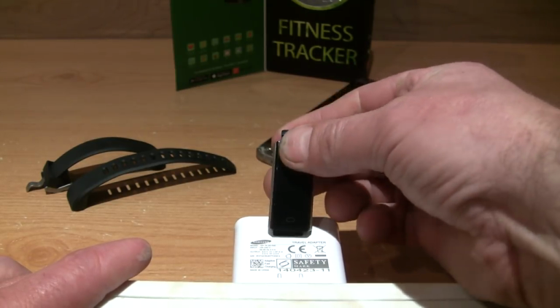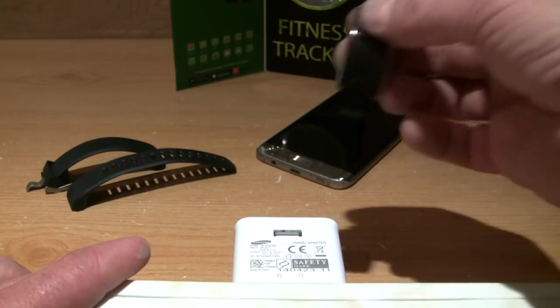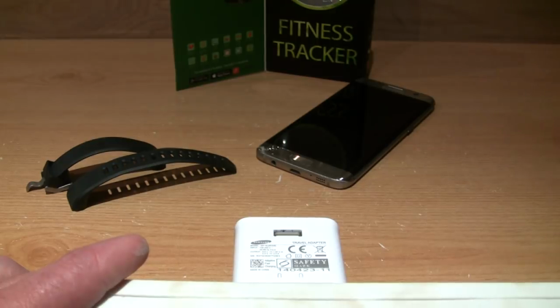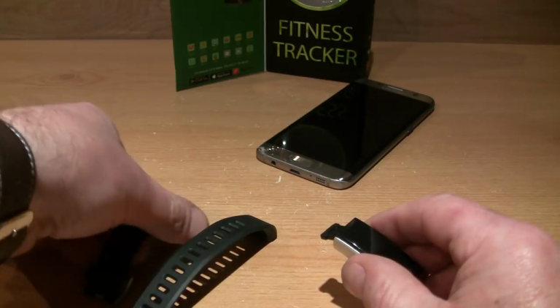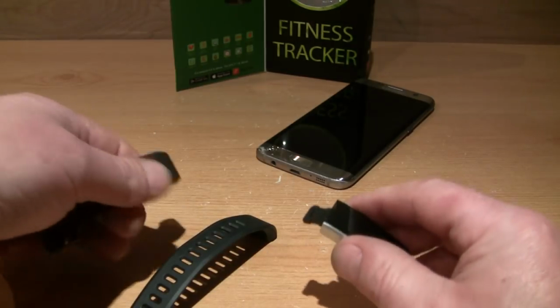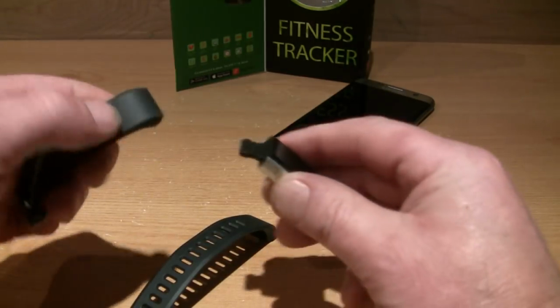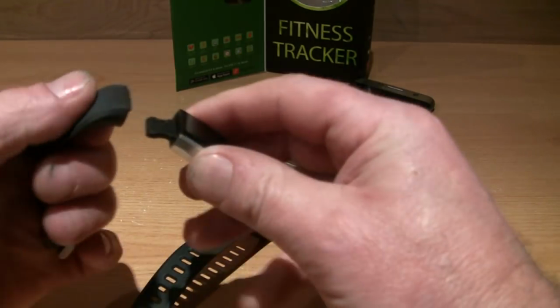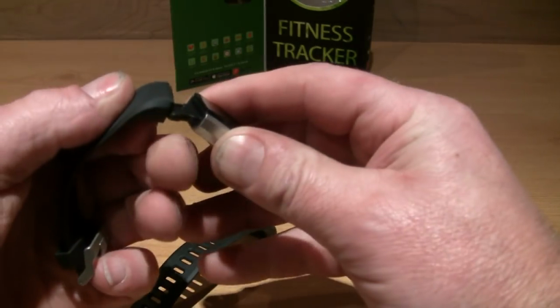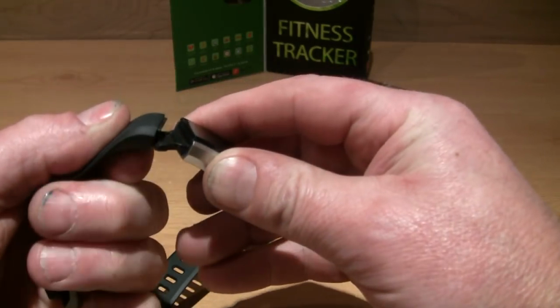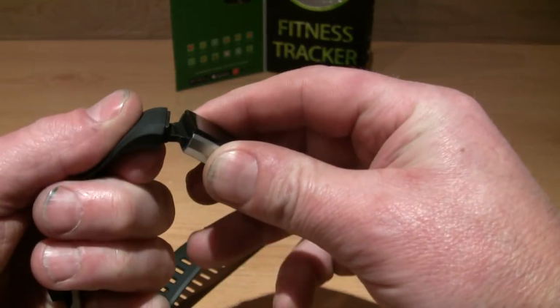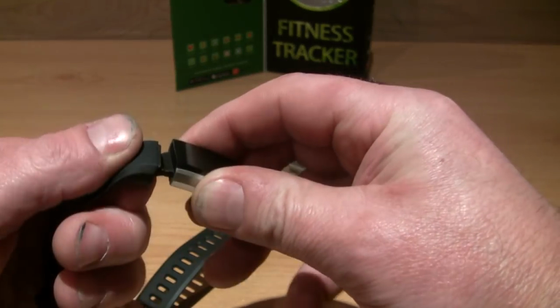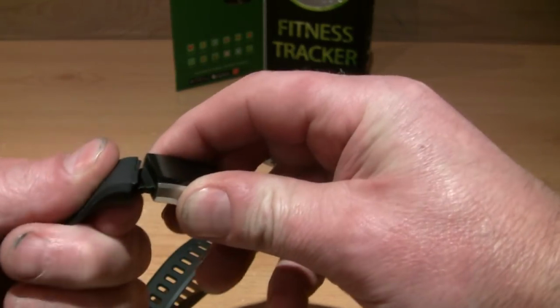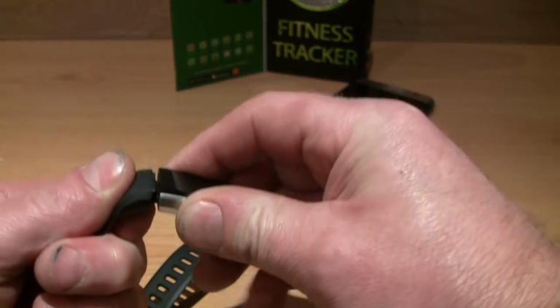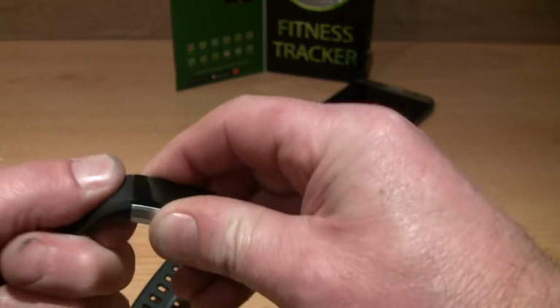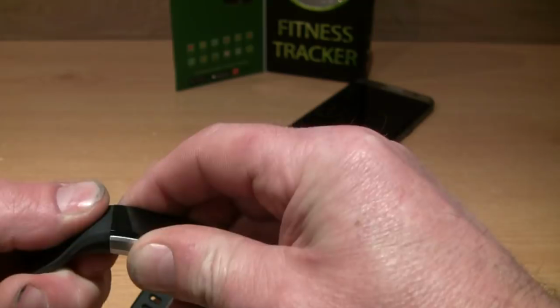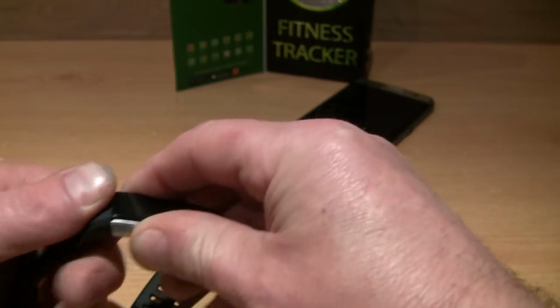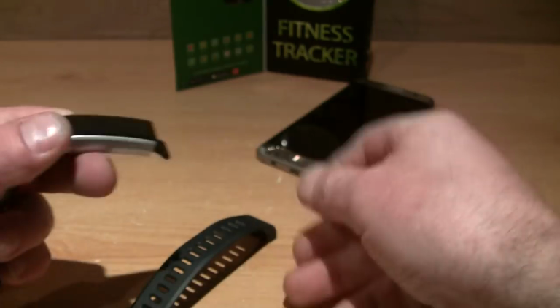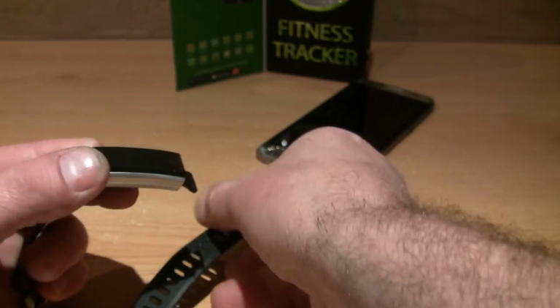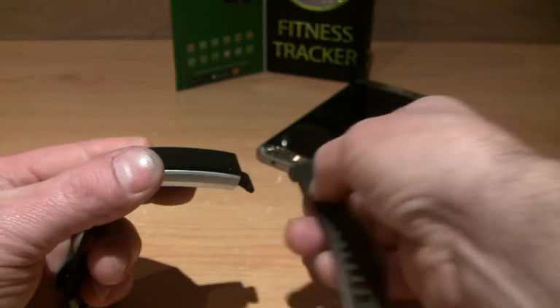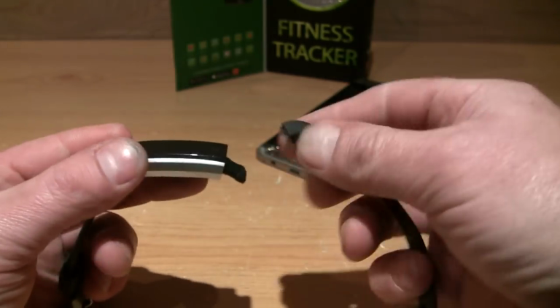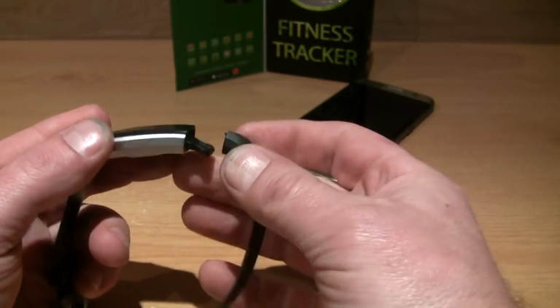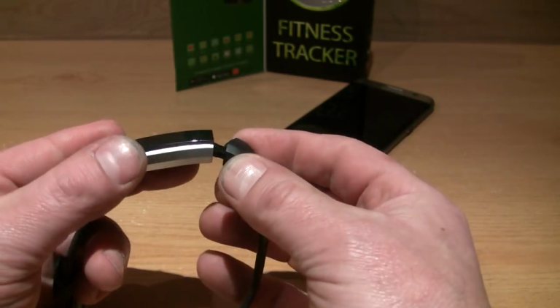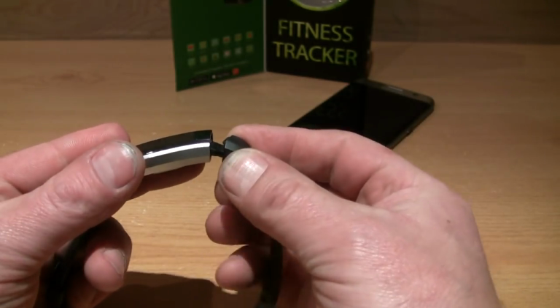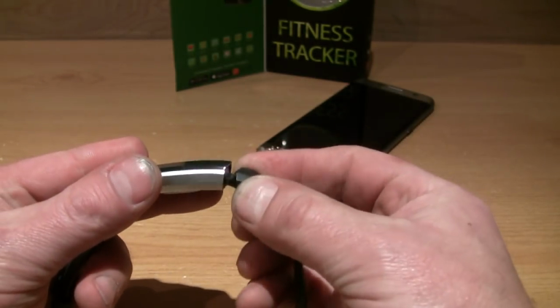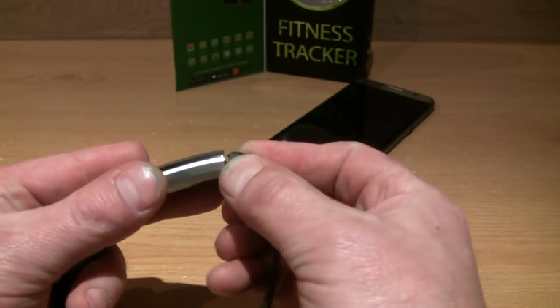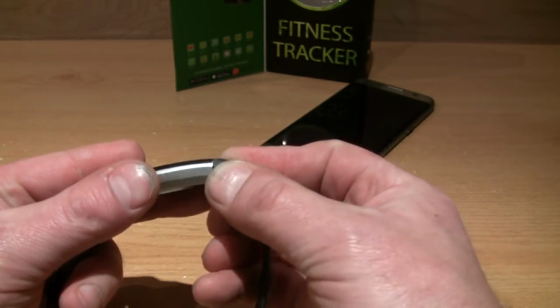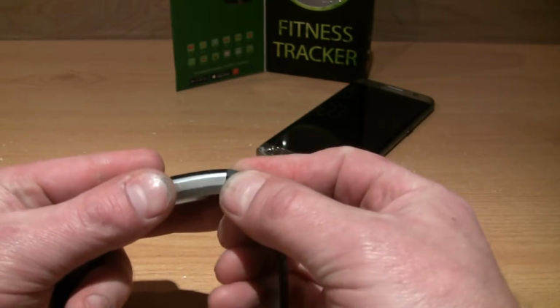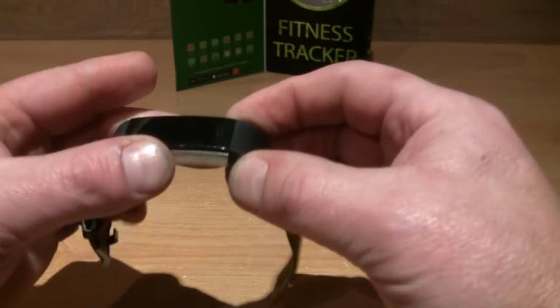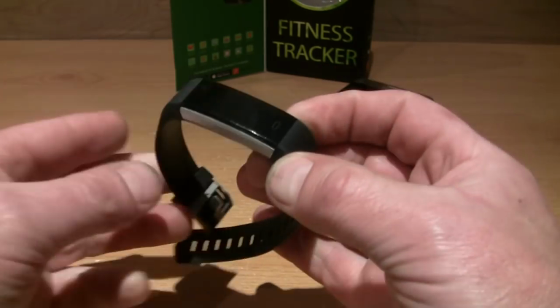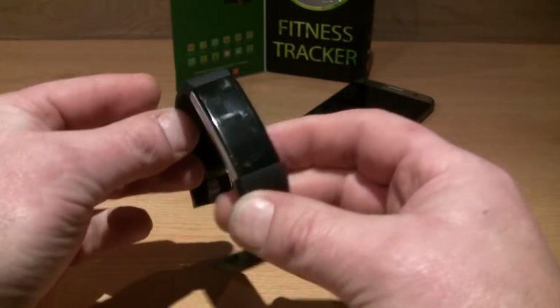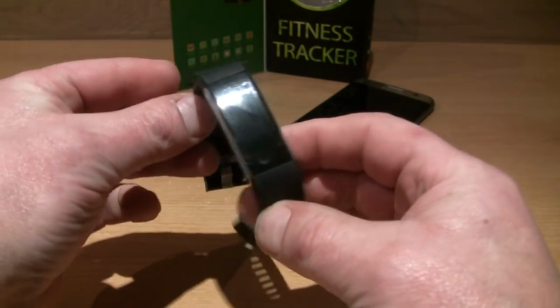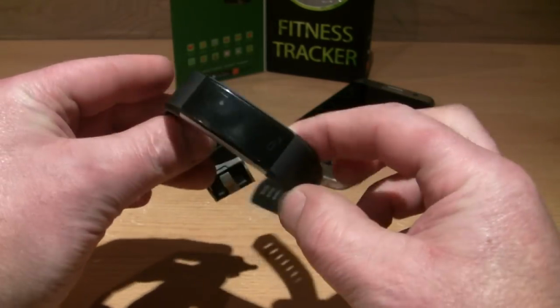Once charged, it's pretty easy — just push the straps on the opposite of how you took it off. The charge will last two or three days depending on how often you're using the fitness tracker.